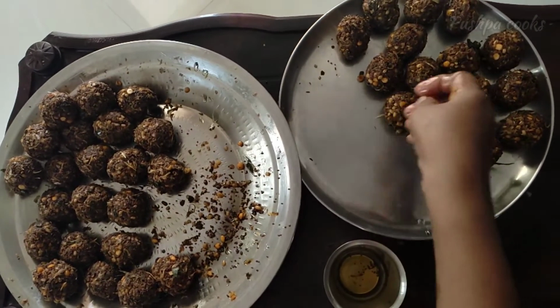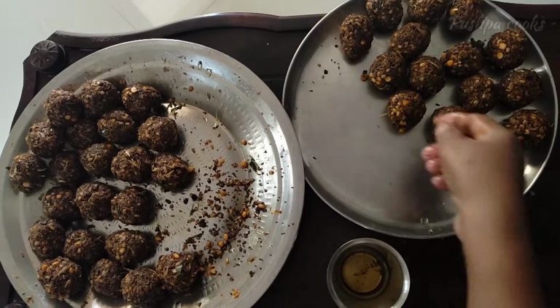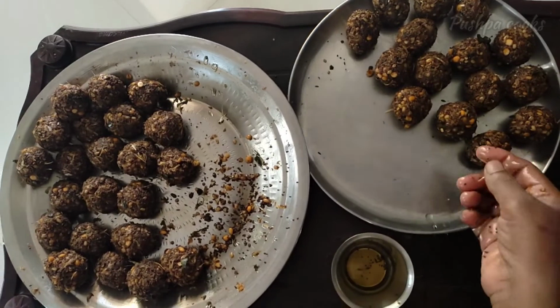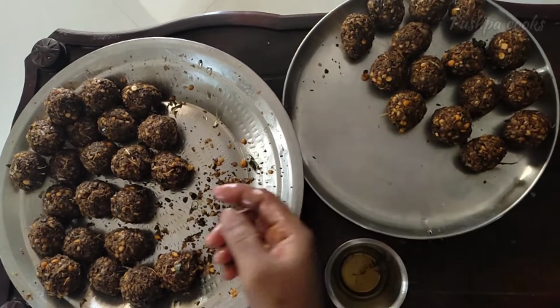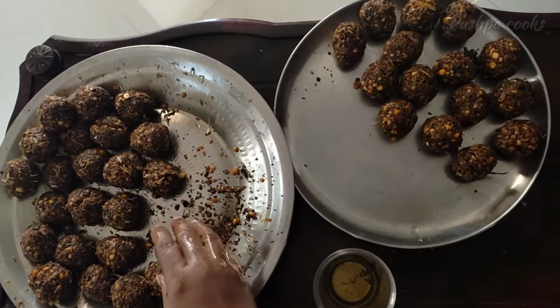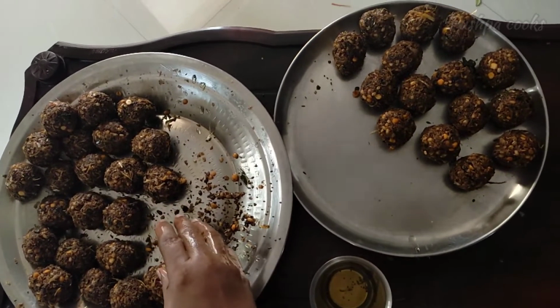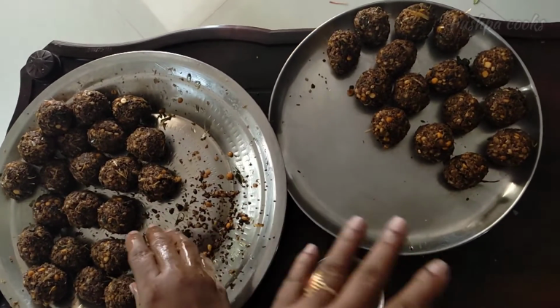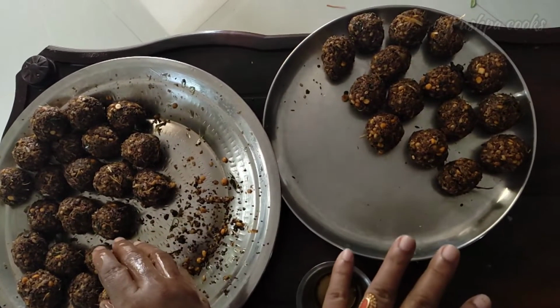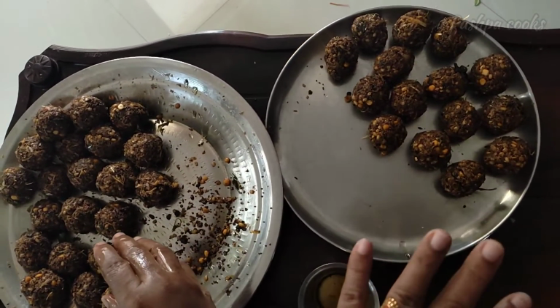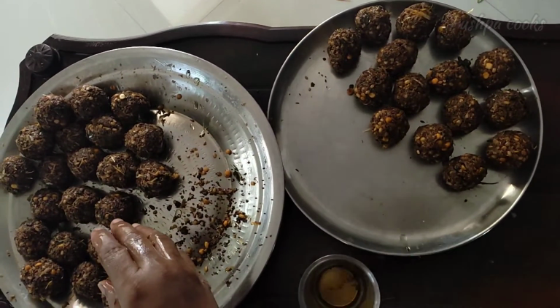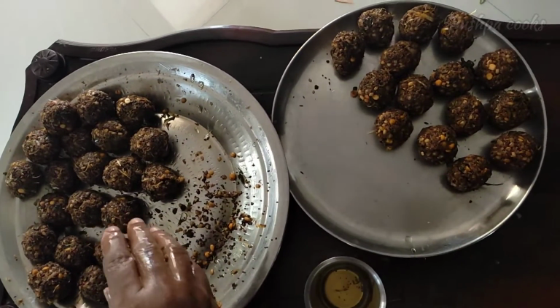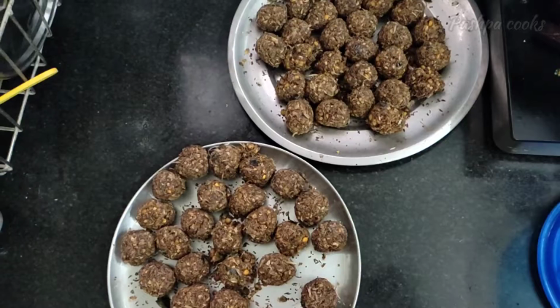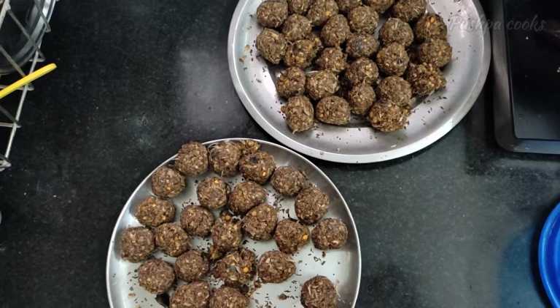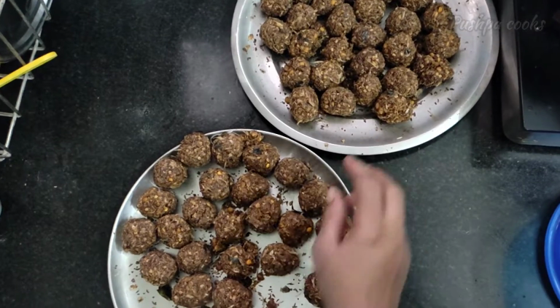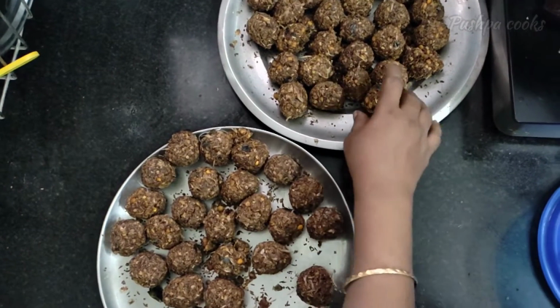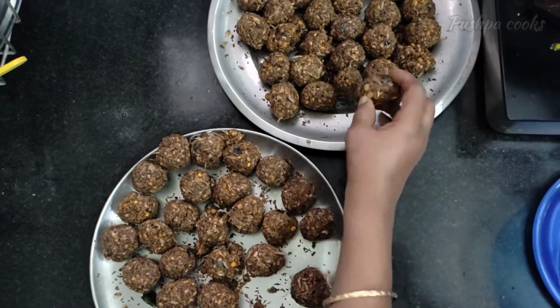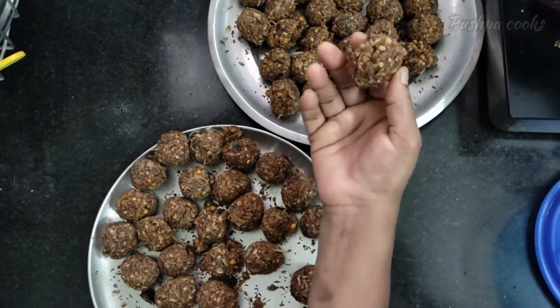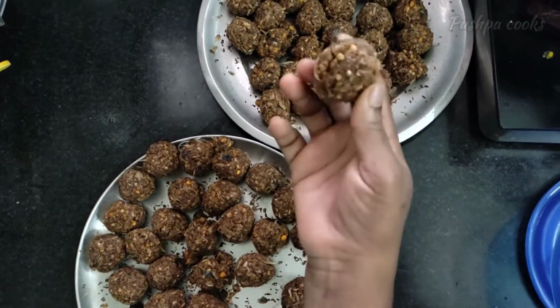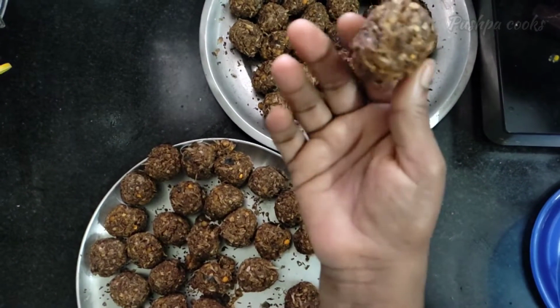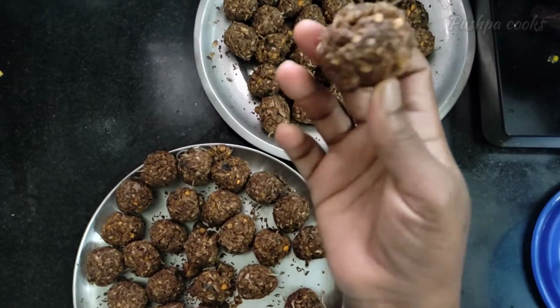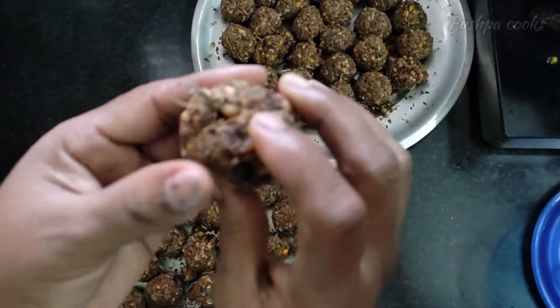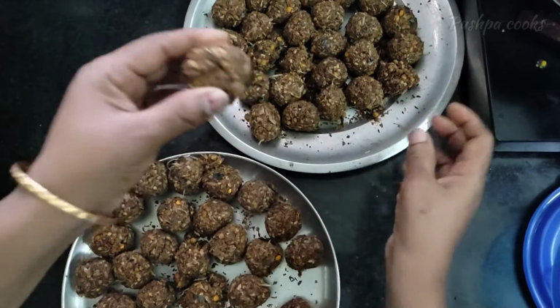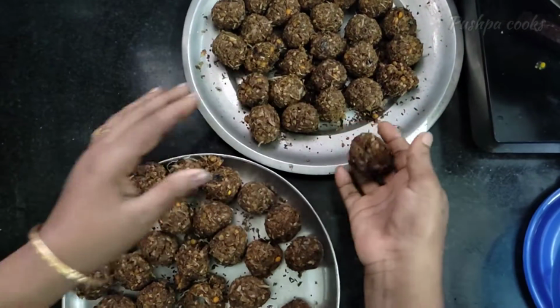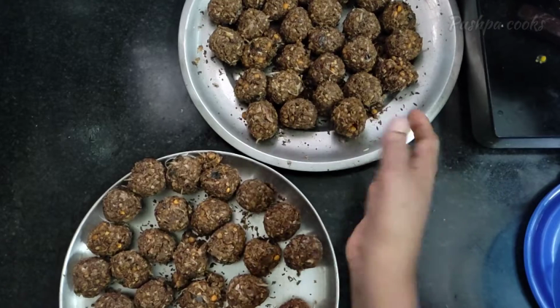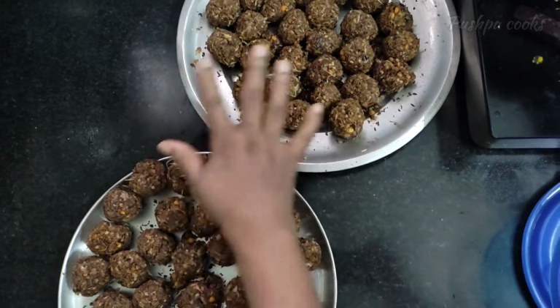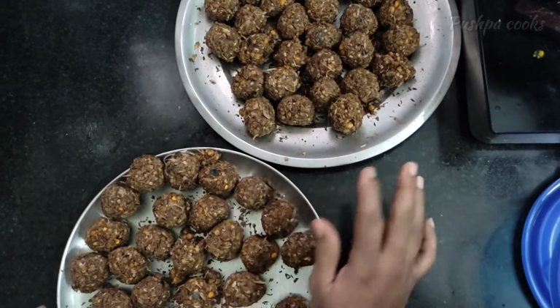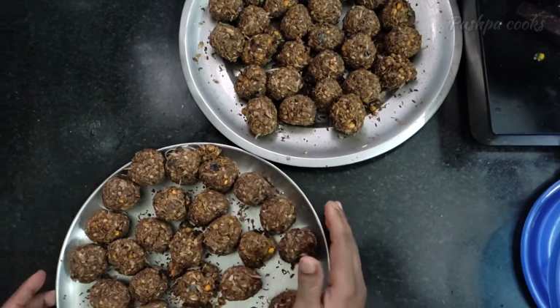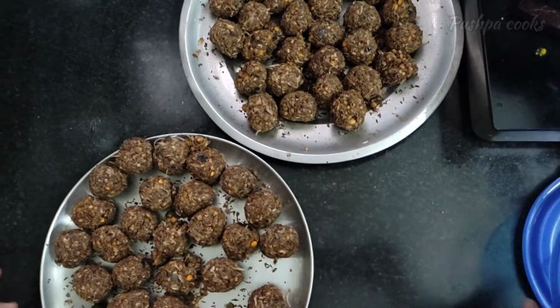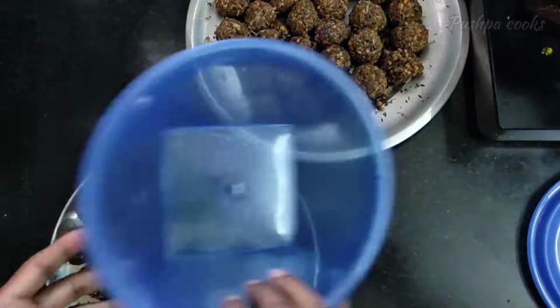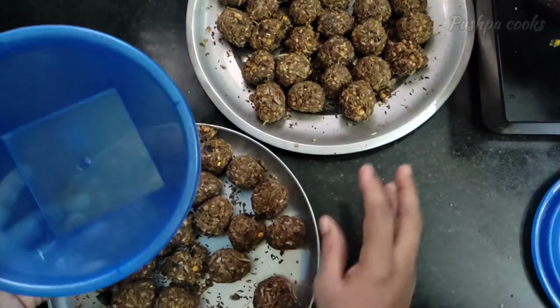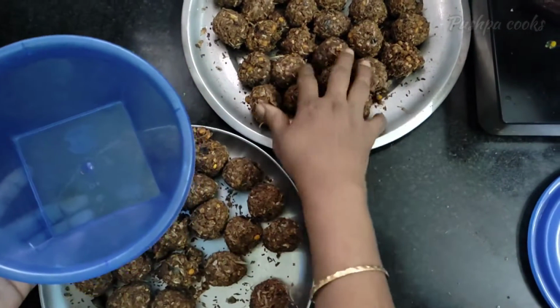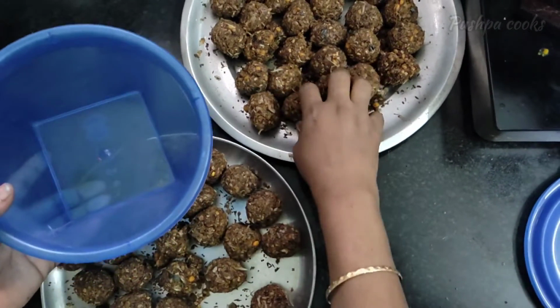Let's put it in a box — in the 14 box. We'll put it in the box, it's very good. I'll put a knife and cut.